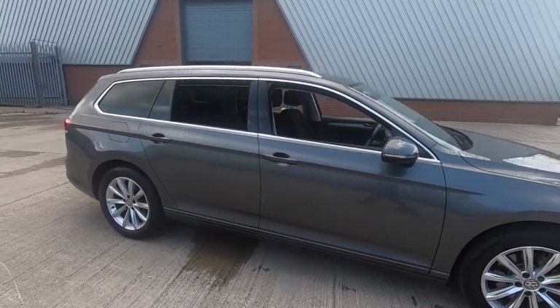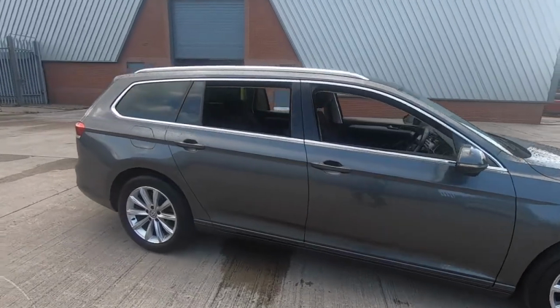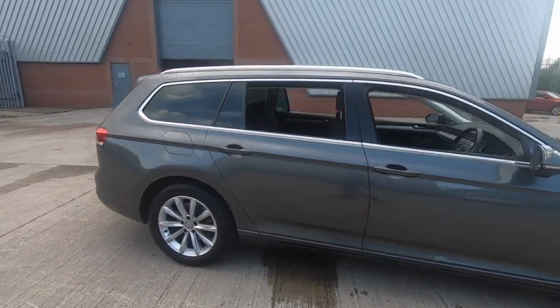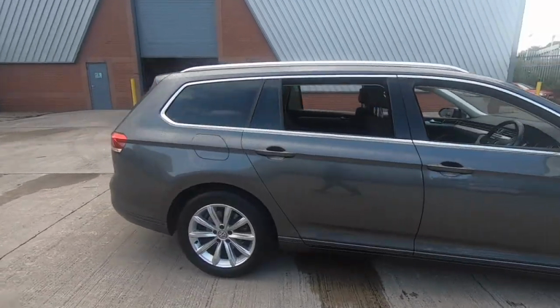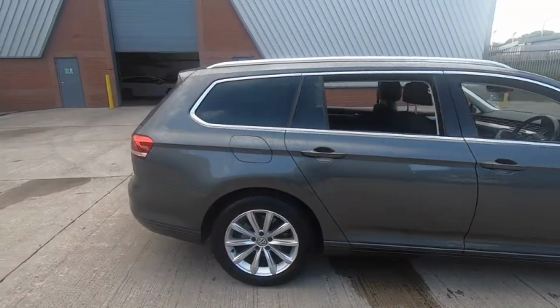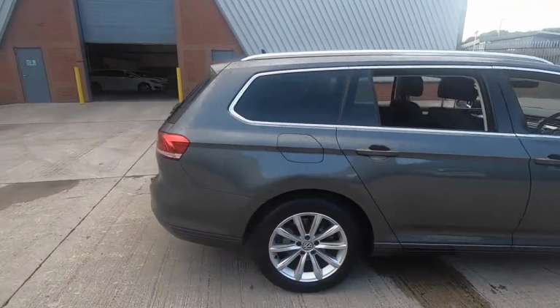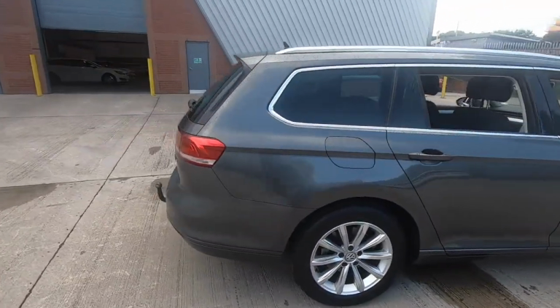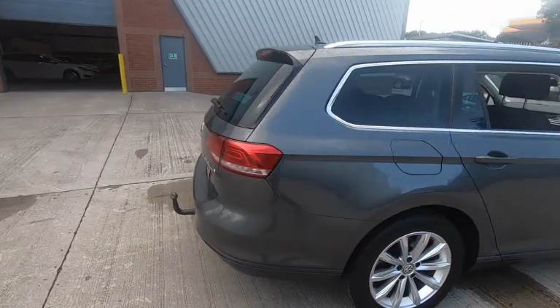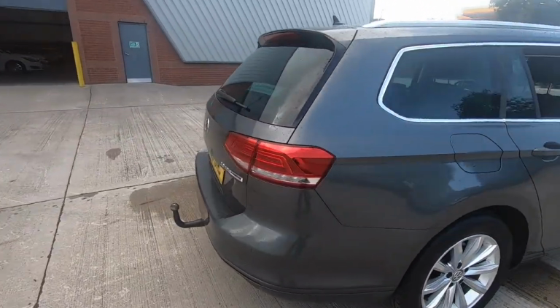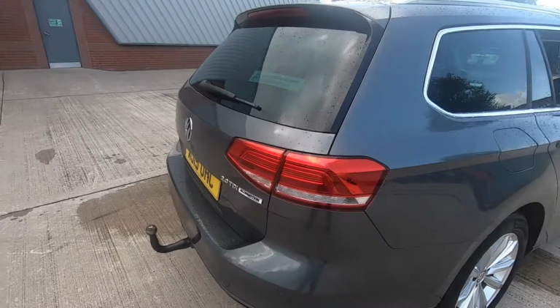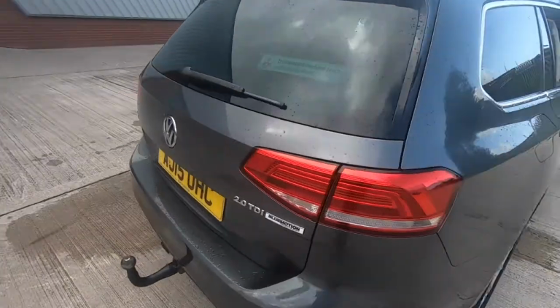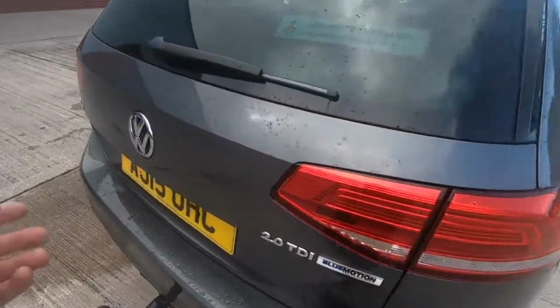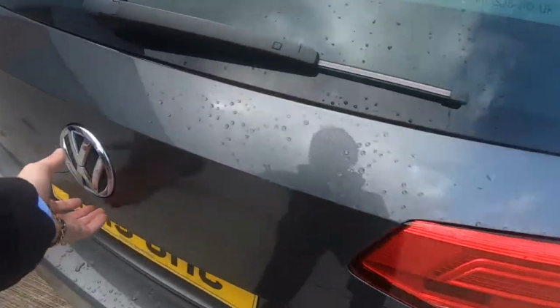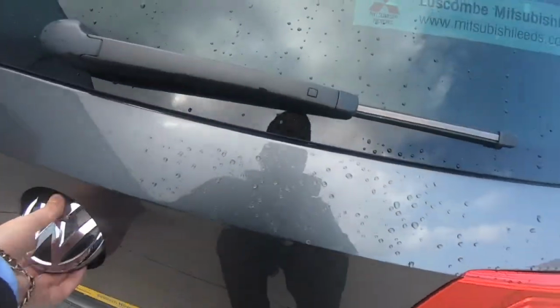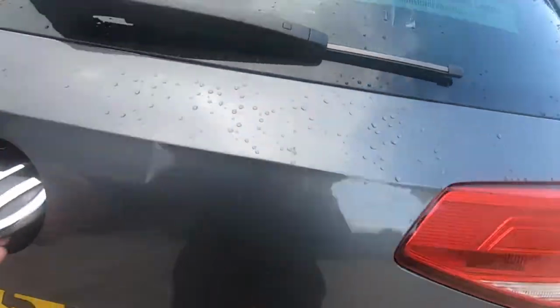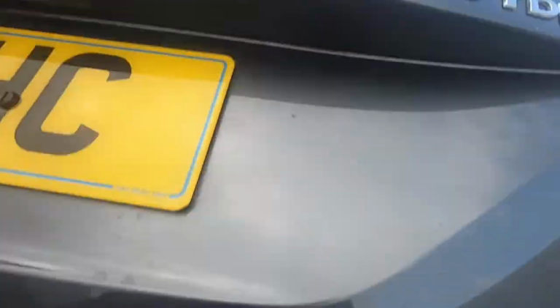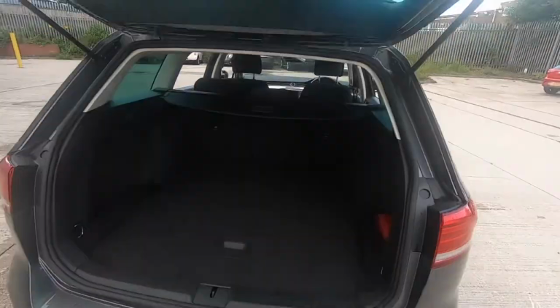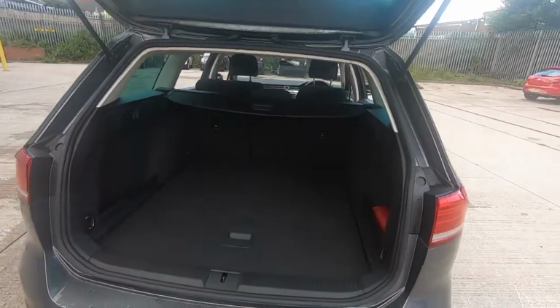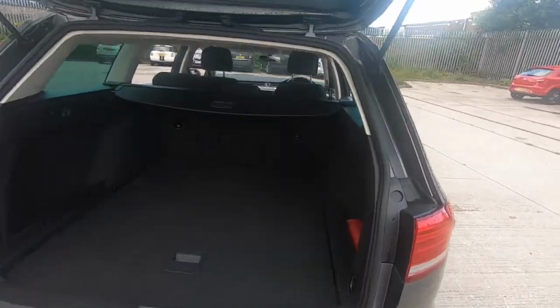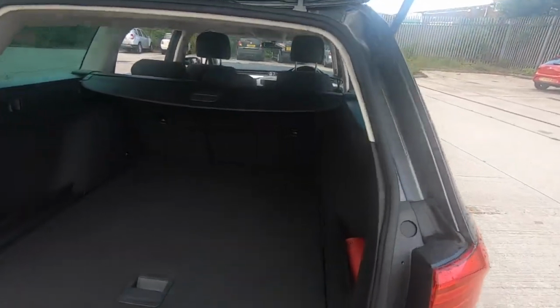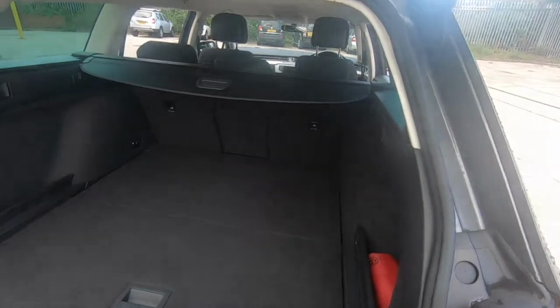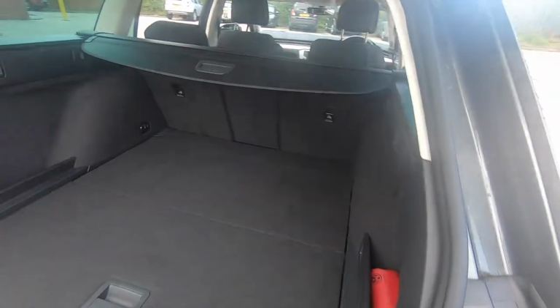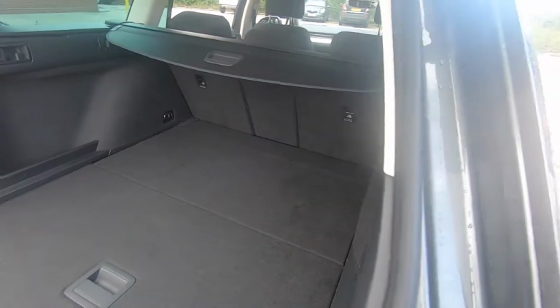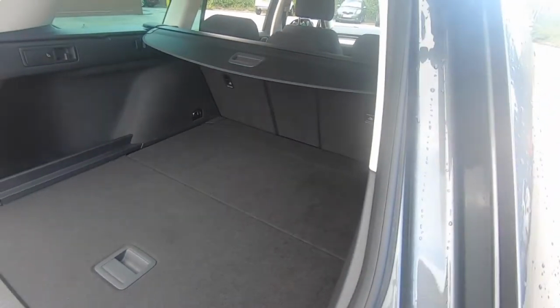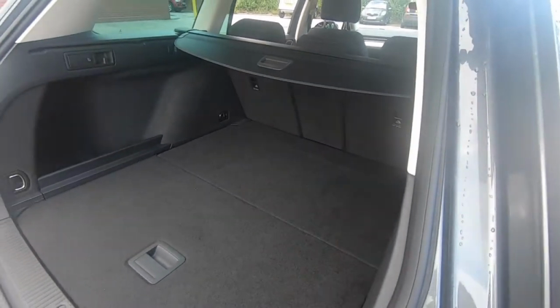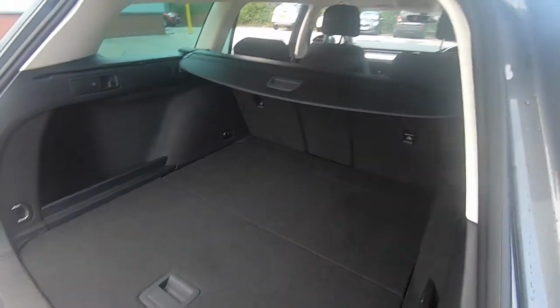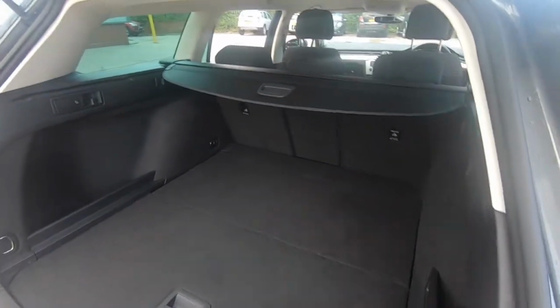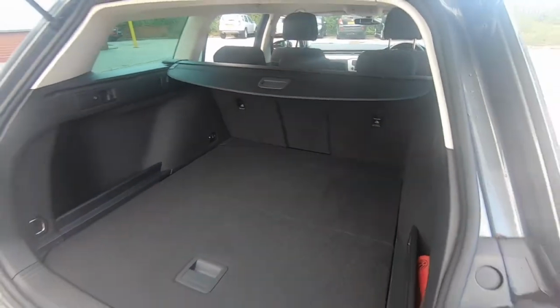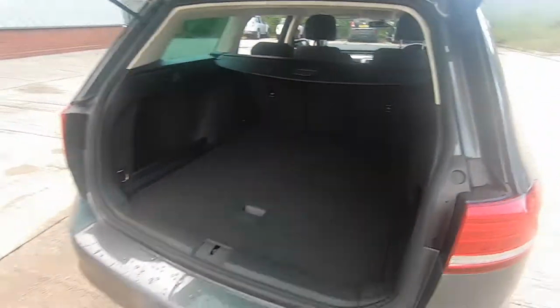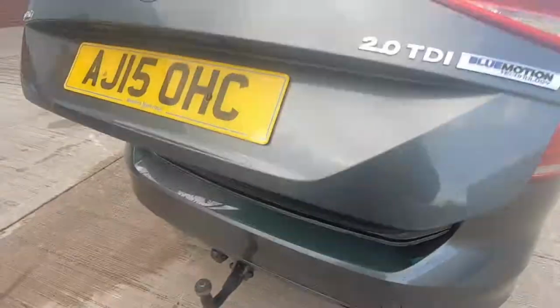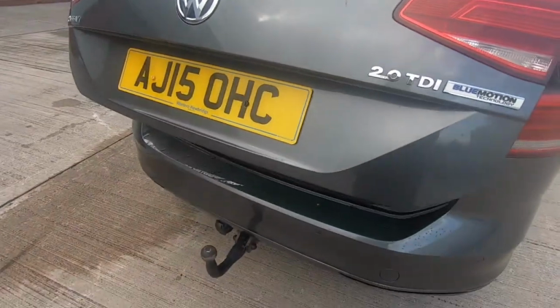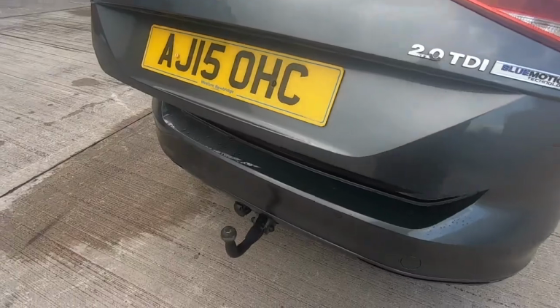There's lots and lots of space in this vehicle. It has a huge boot as you can see, and a tow bar fitted.